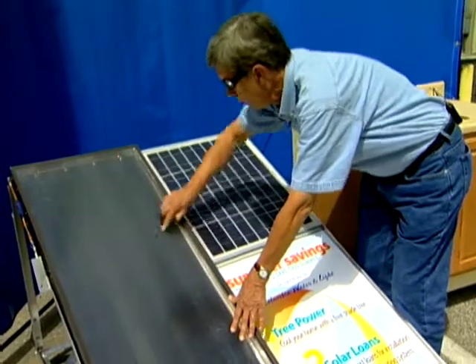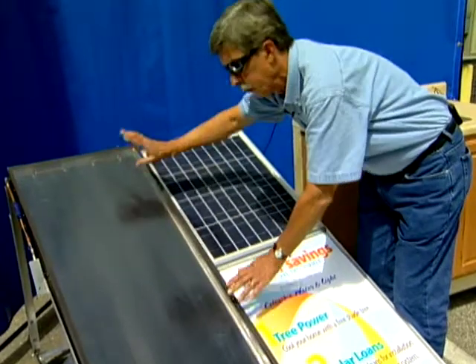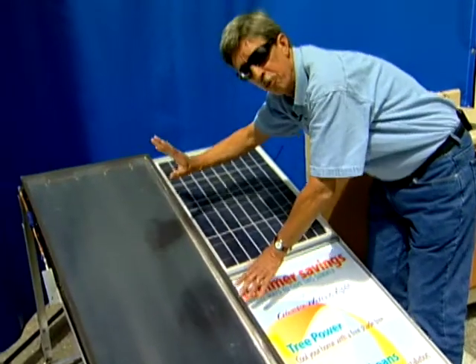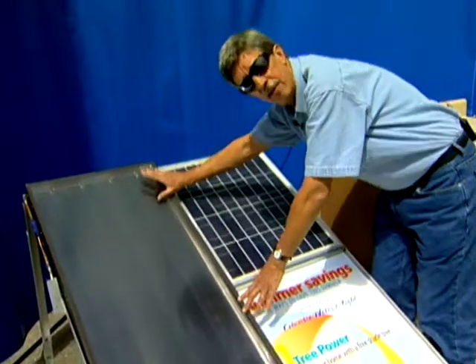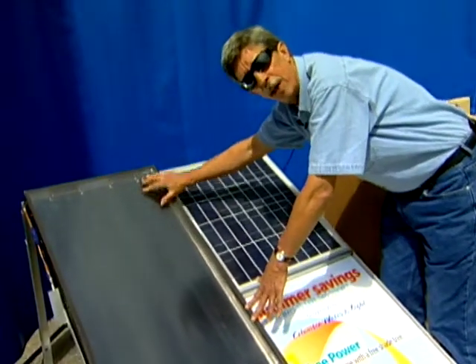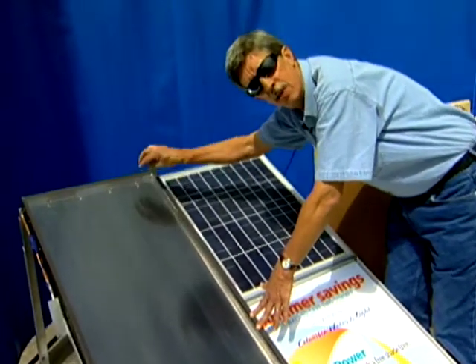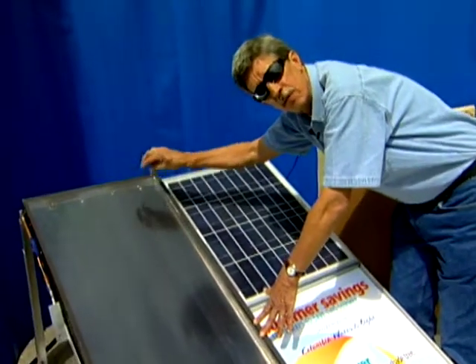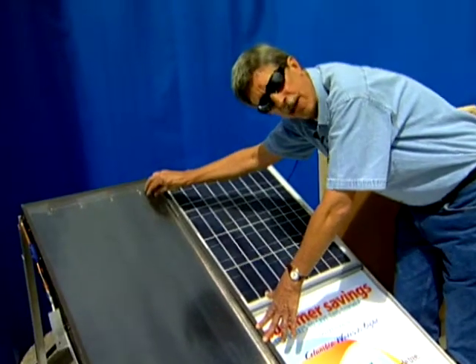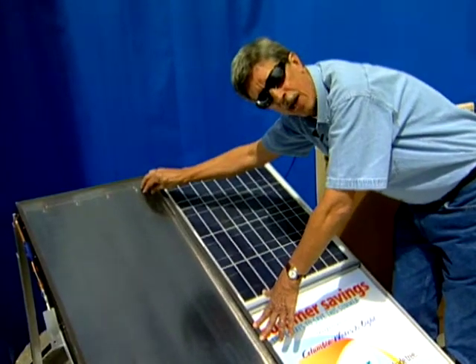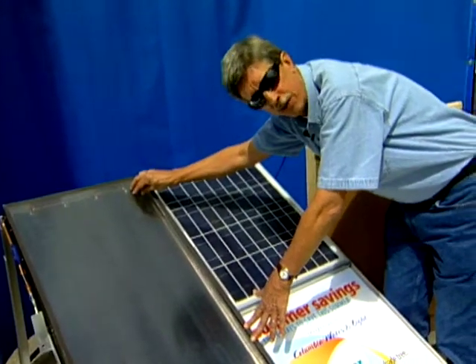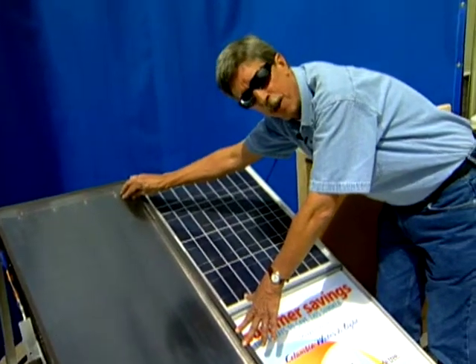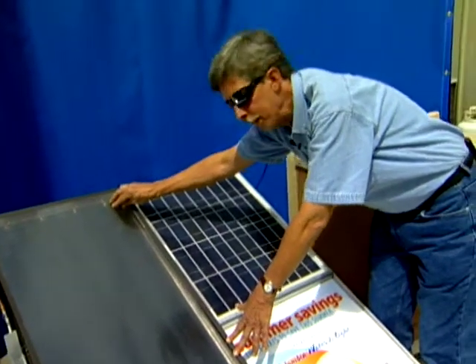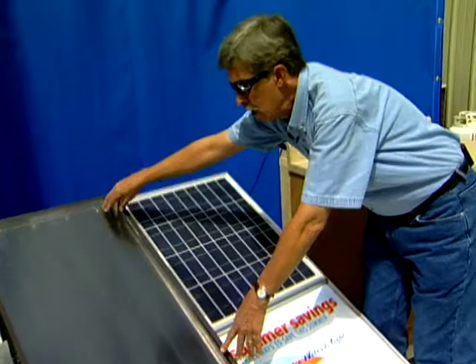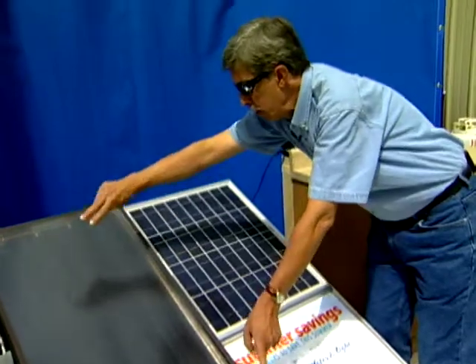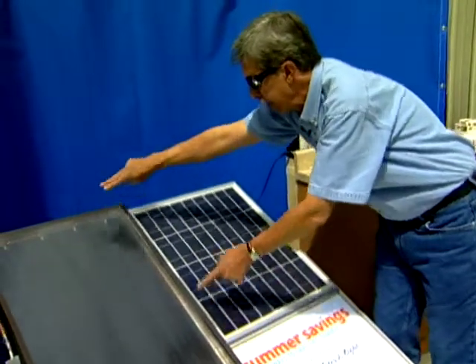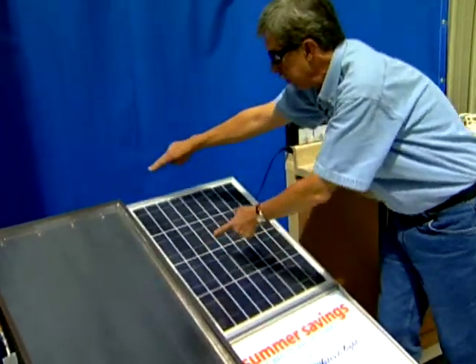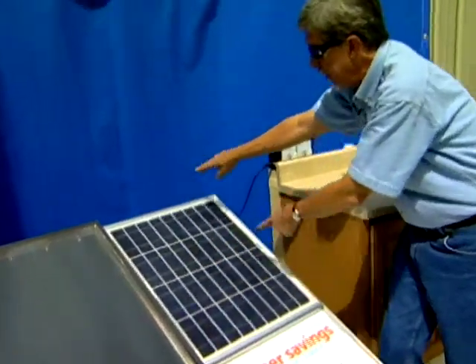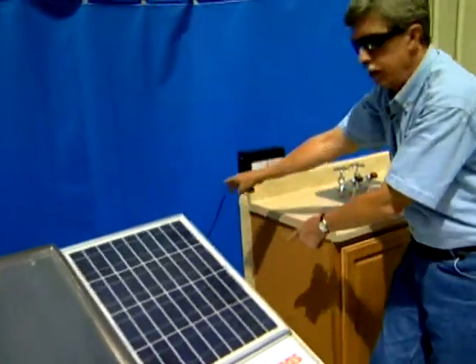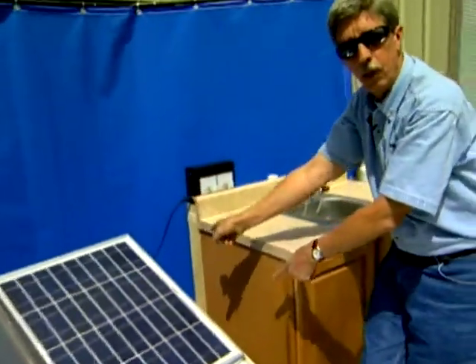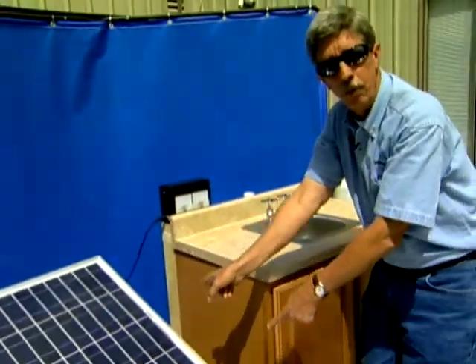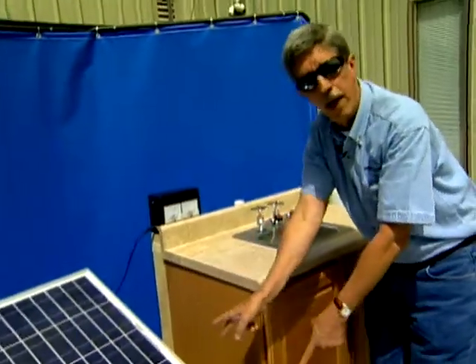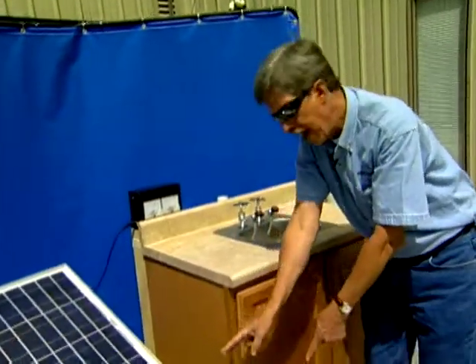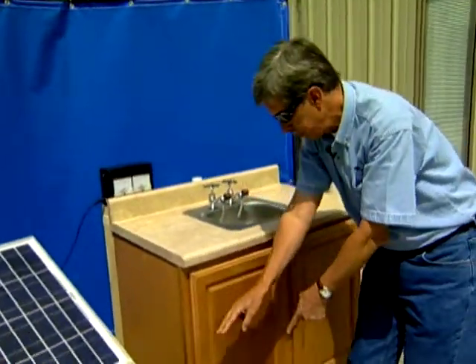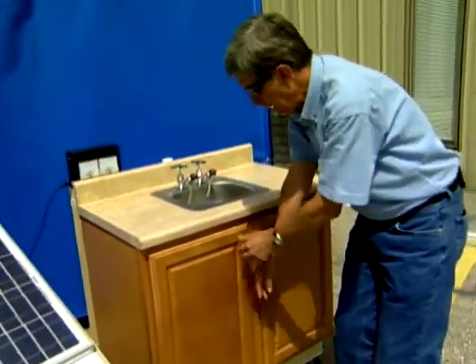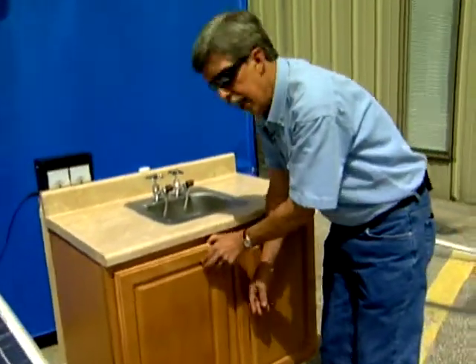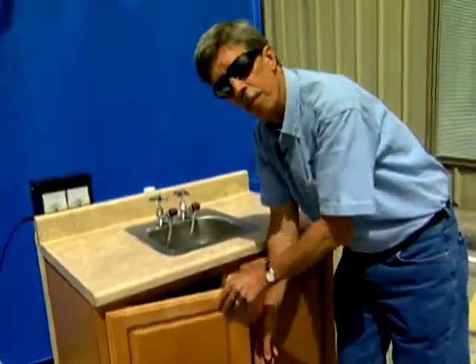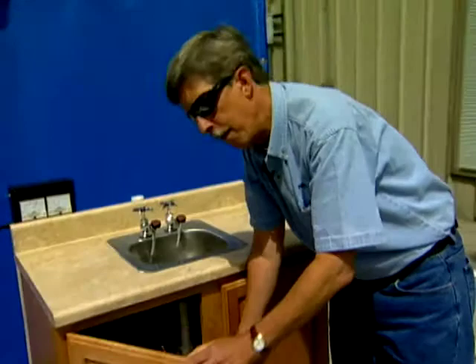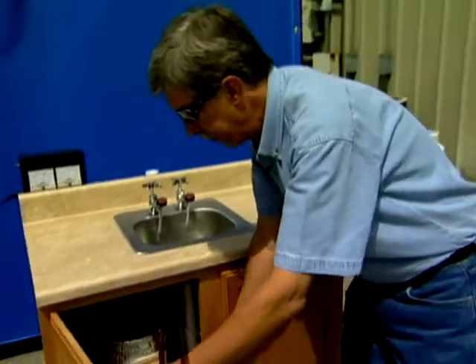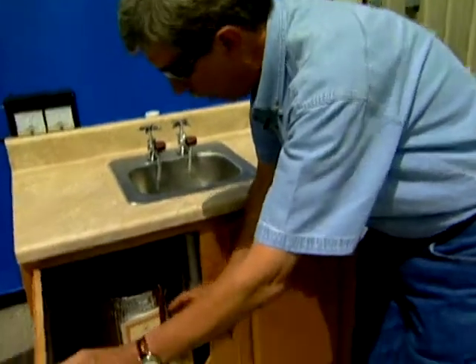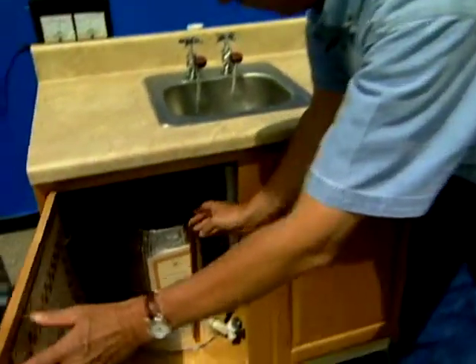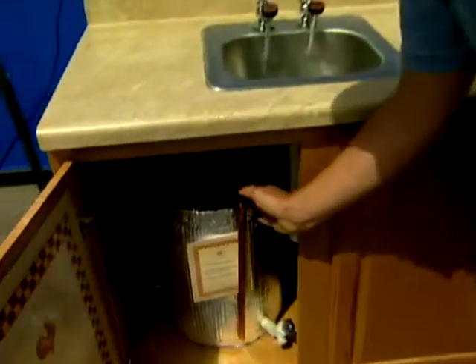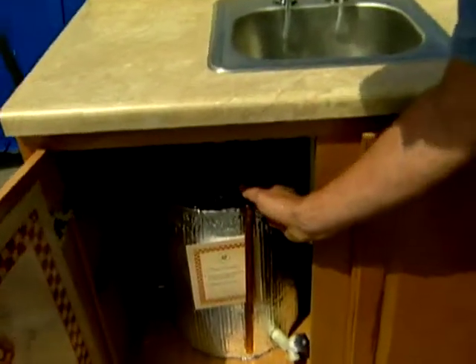Now, this whole system is activated by a heat sensor that says, hey, it's hot out here, let's get it pumping. So this hot fluid is pumped into your home through a variety of pipes, and ends up in an apparatus that's called the heat exchanger.